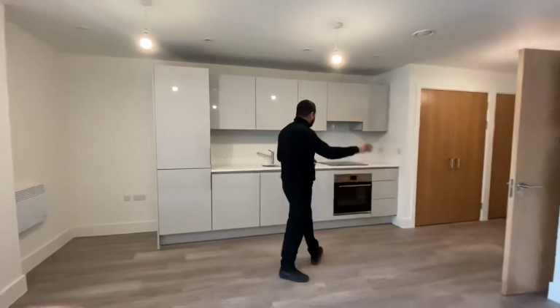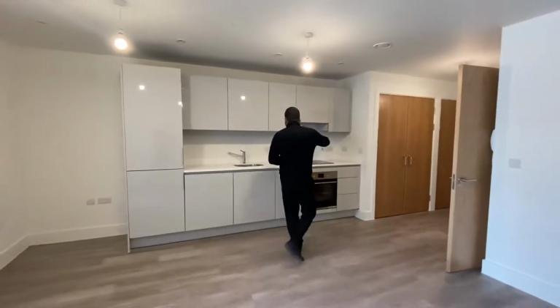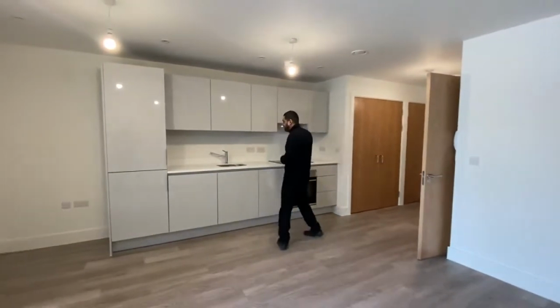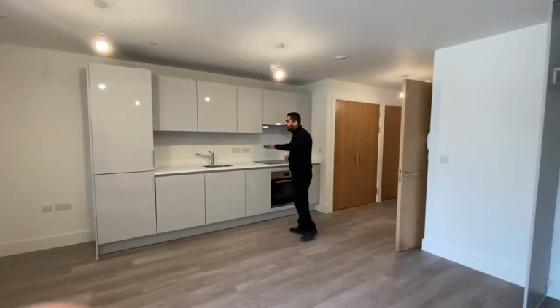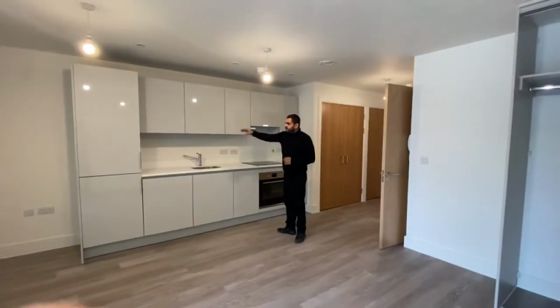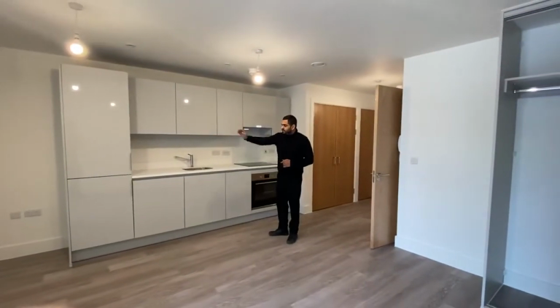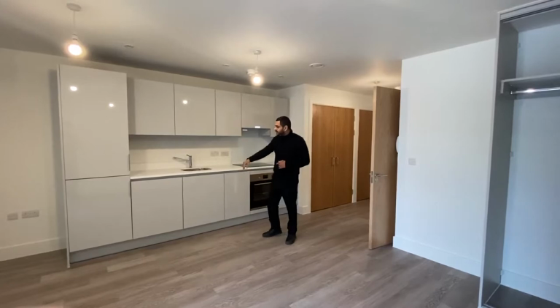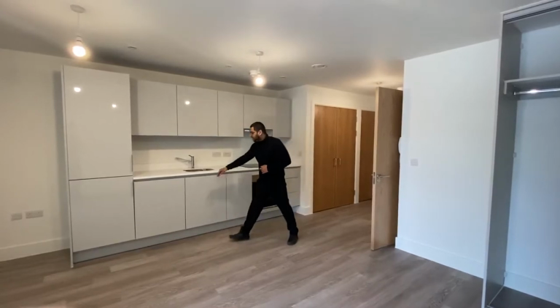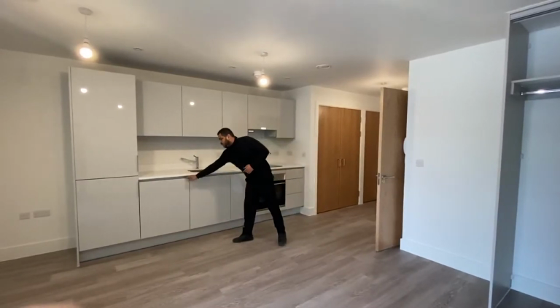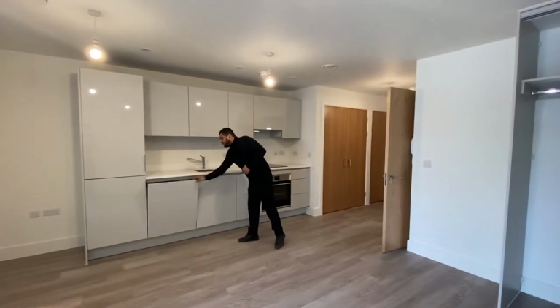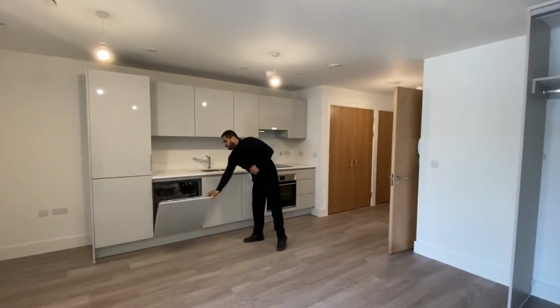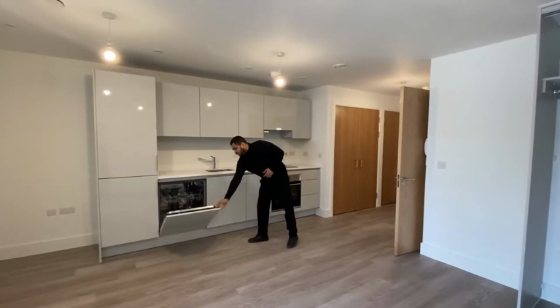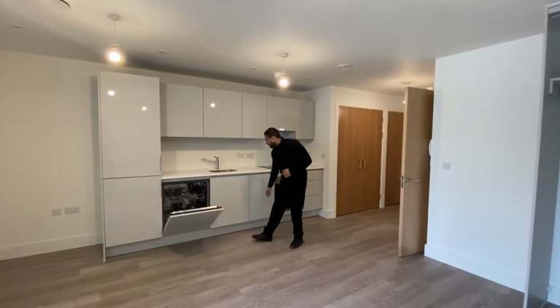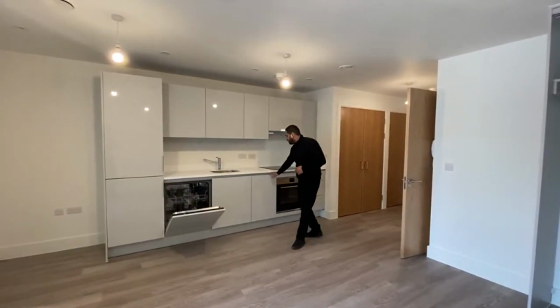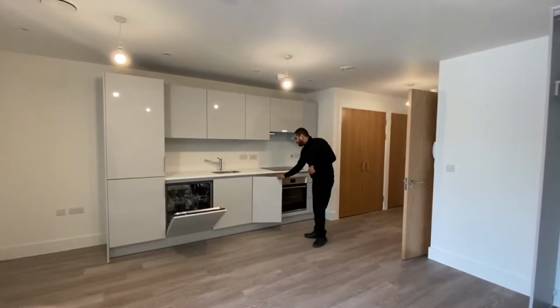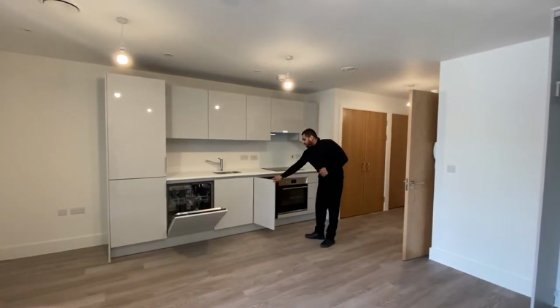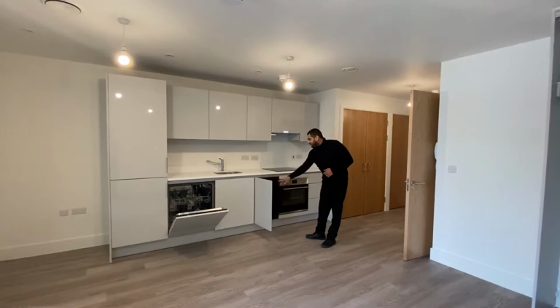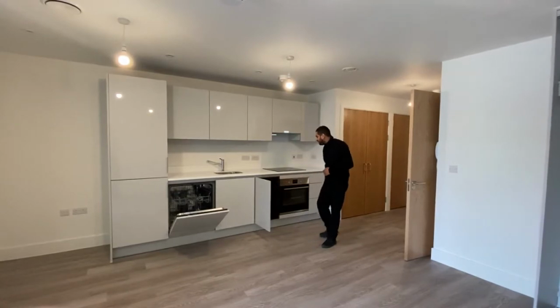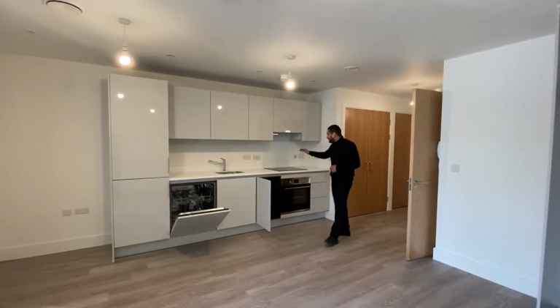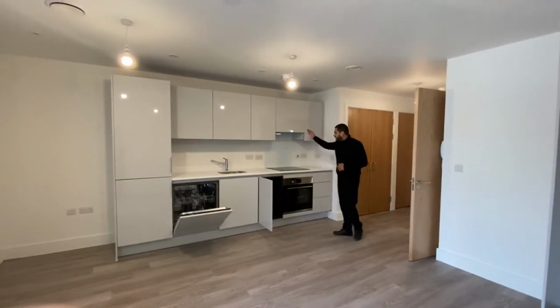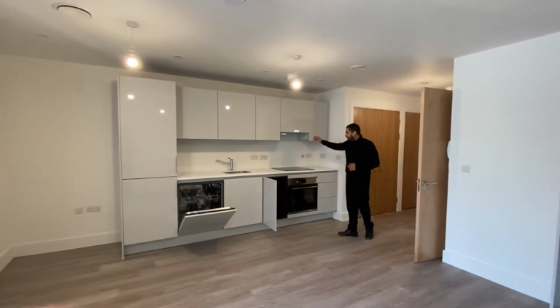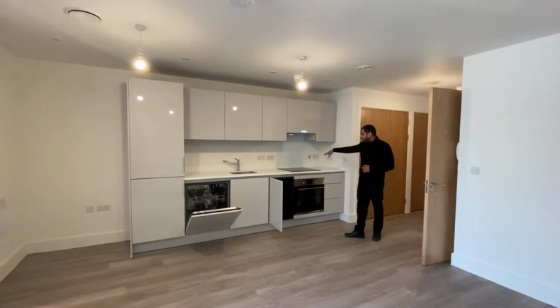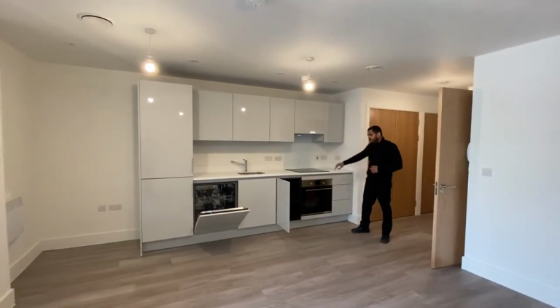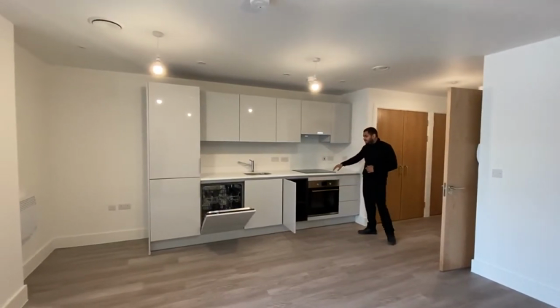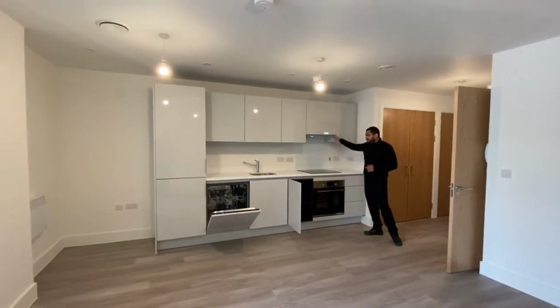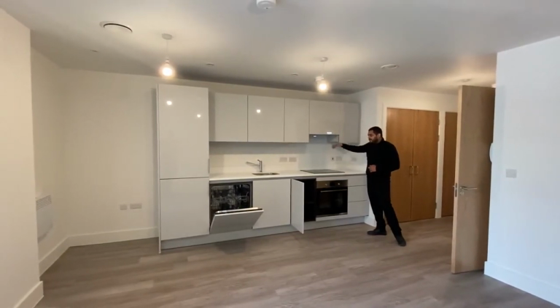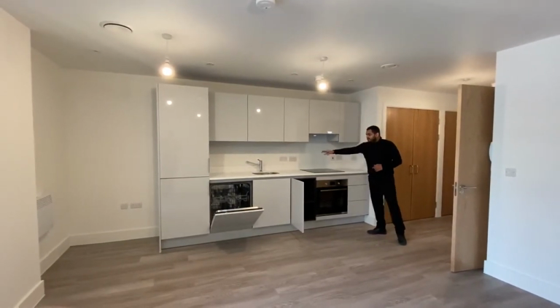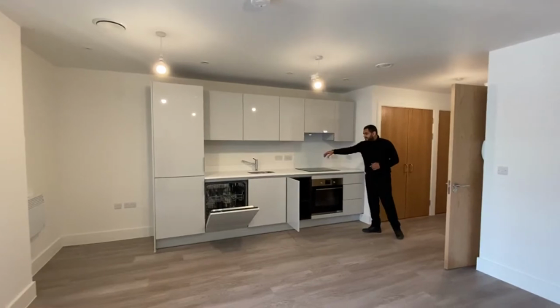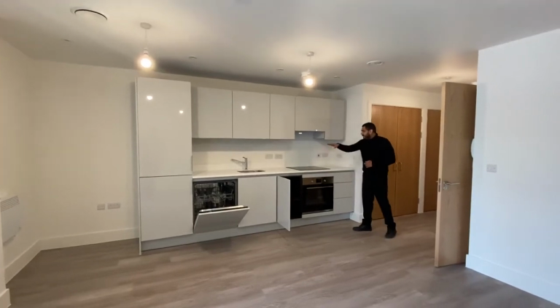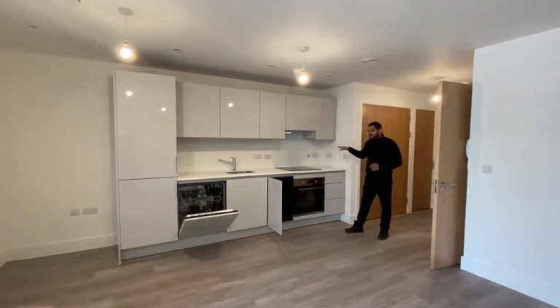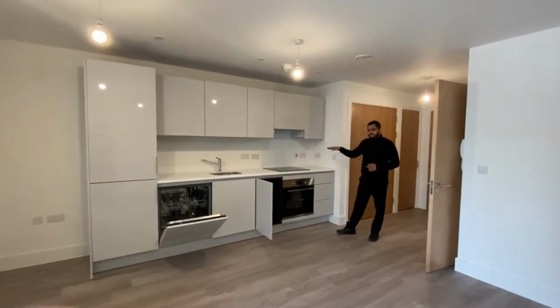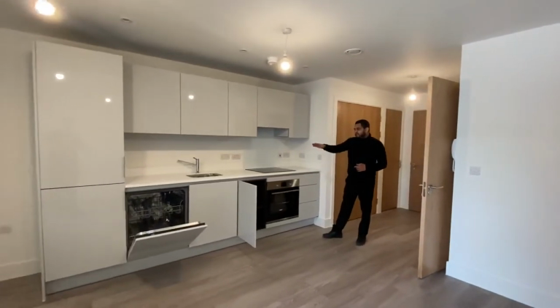You've got your fully equipped kitchen here. So you've got your fridge freezer, a dishwasher, and more storage here as well. You've got an electric cooker with oven and extractor fan, mixed taps, and plenty of space for your appliances.